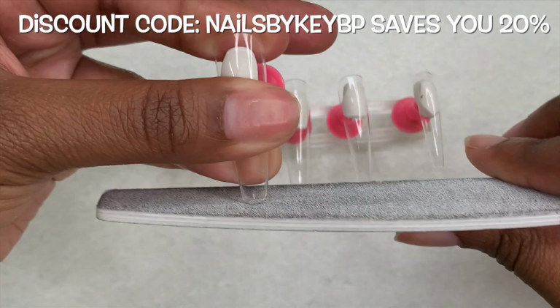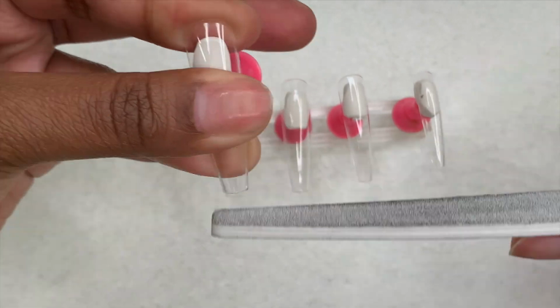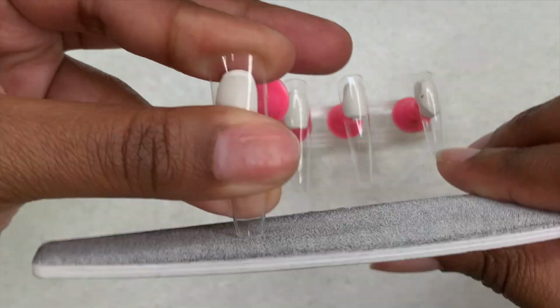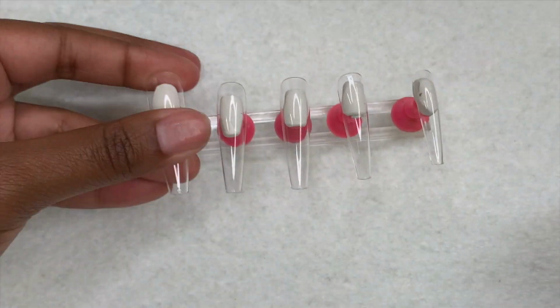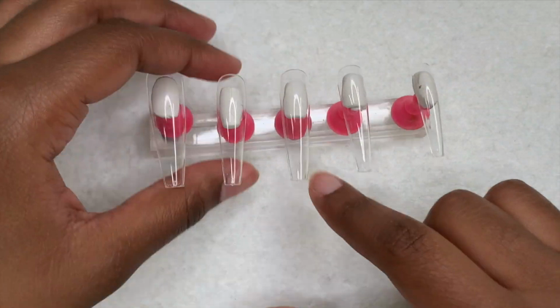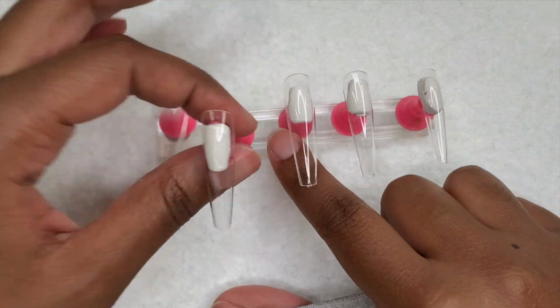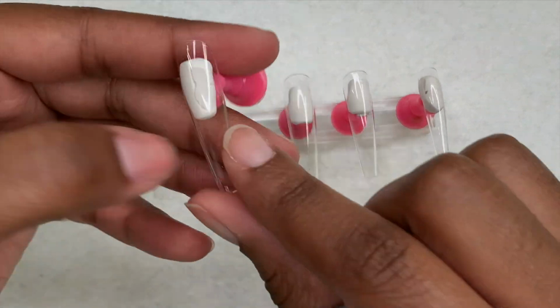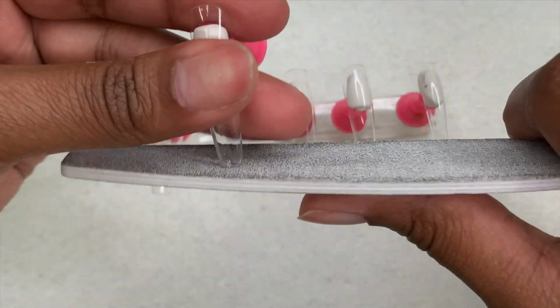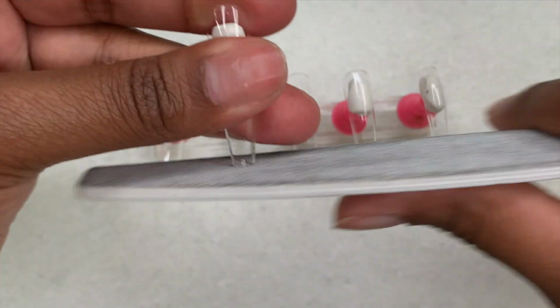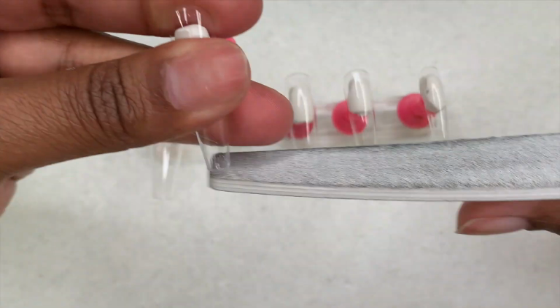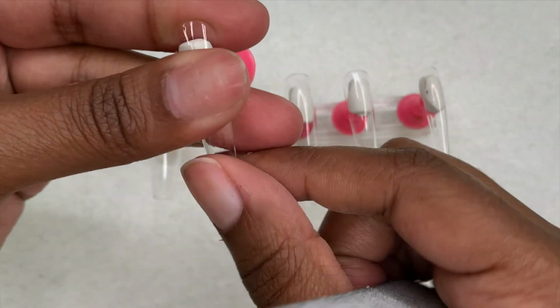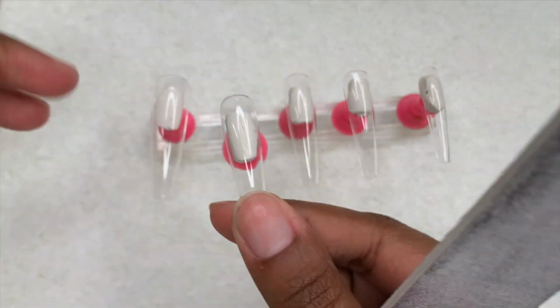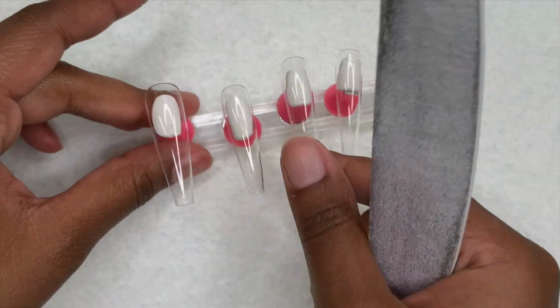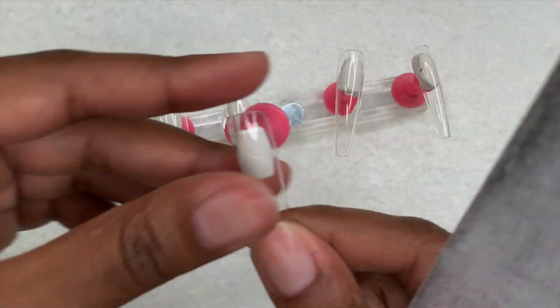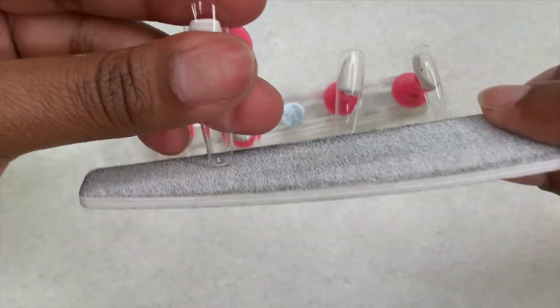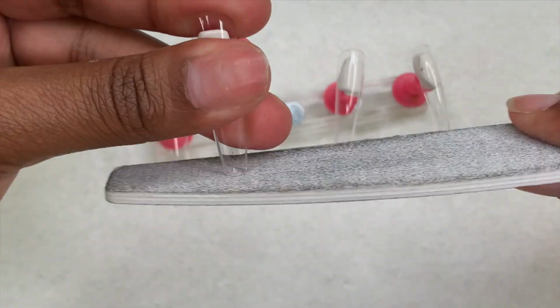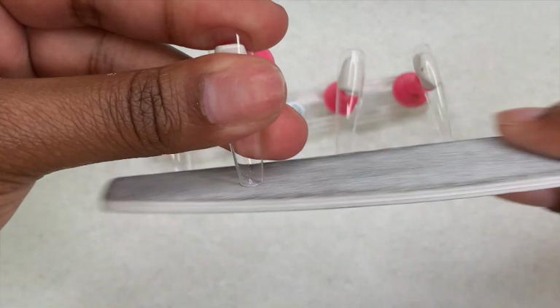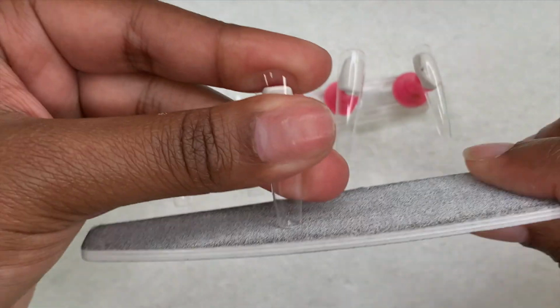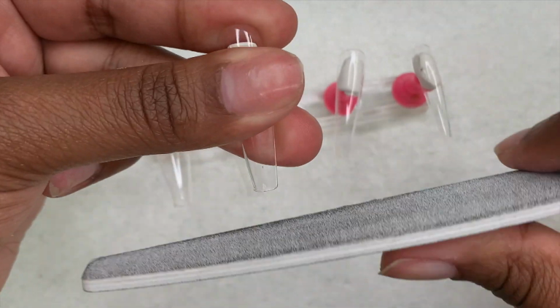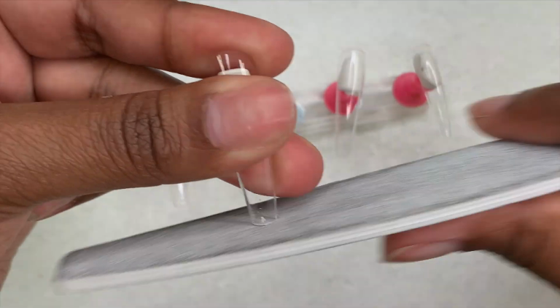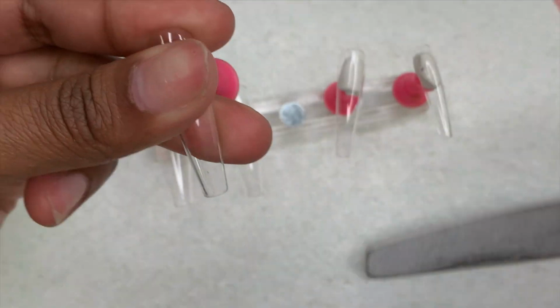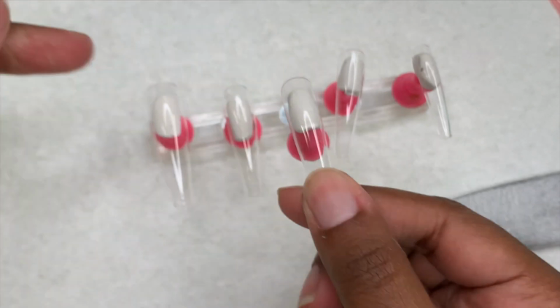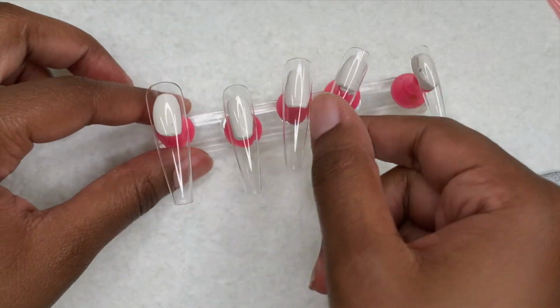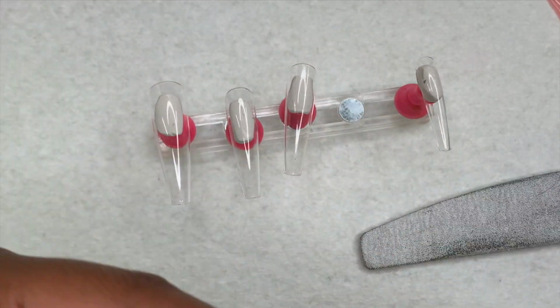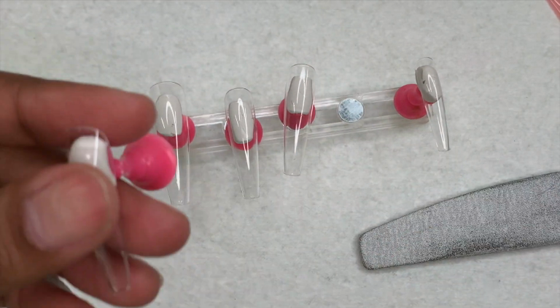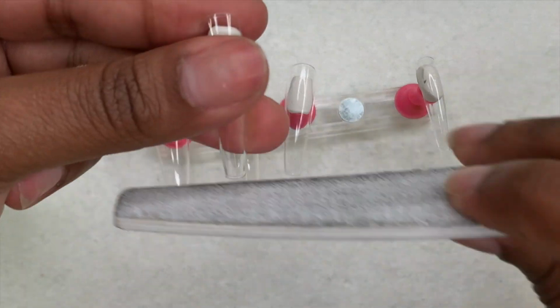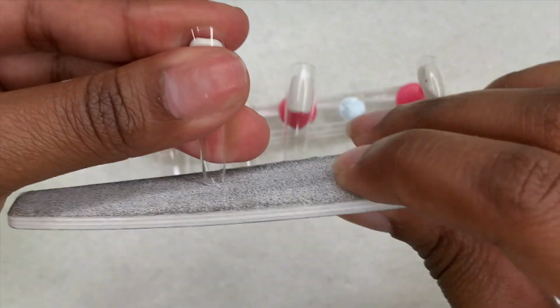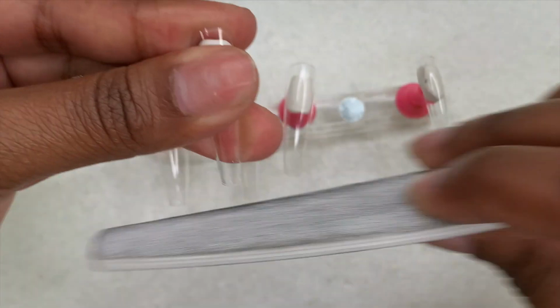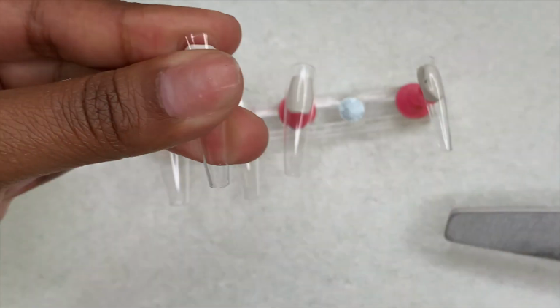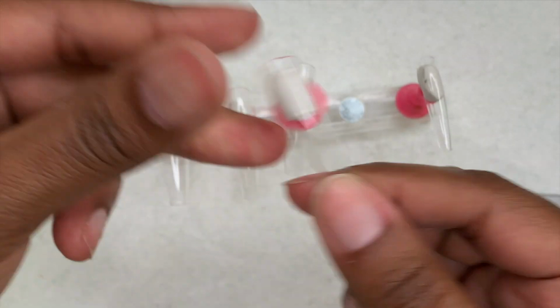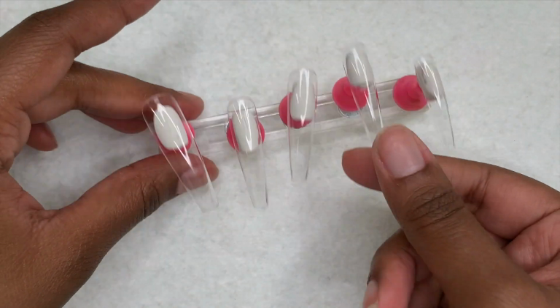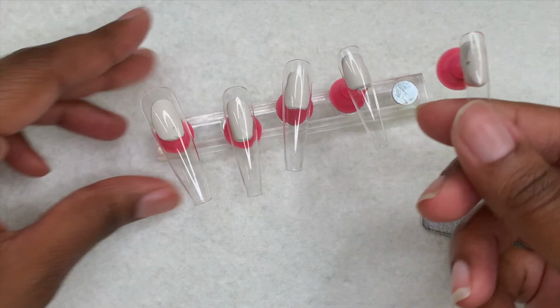I'll also link it in the description box. Moving on to my nail set — here I have some full cover nails that I get from AliExpress, which I use in my videos all the time. I have my nail stand and I'm just taking my hand file to clean up the shape and get rid of that piece of plastic.